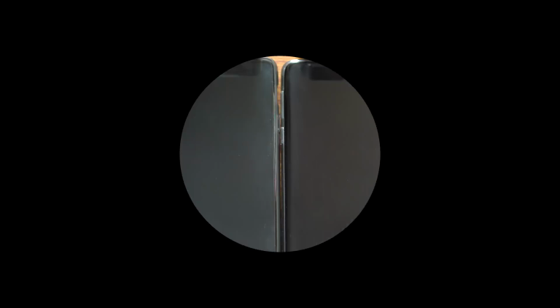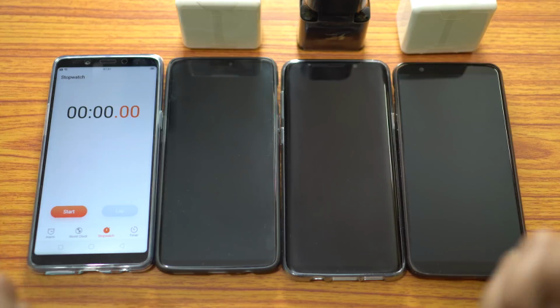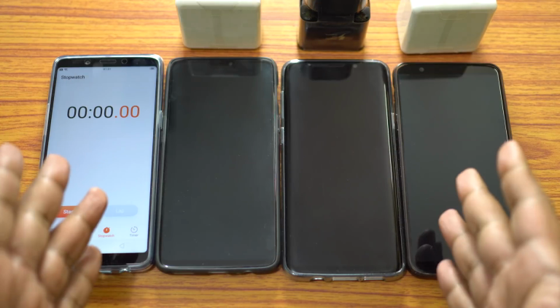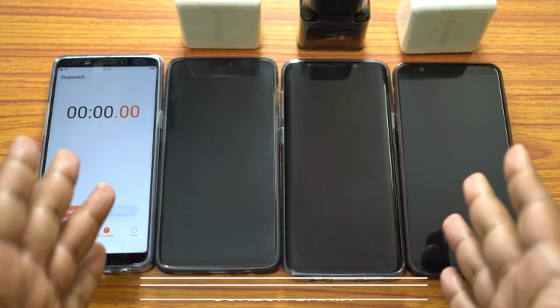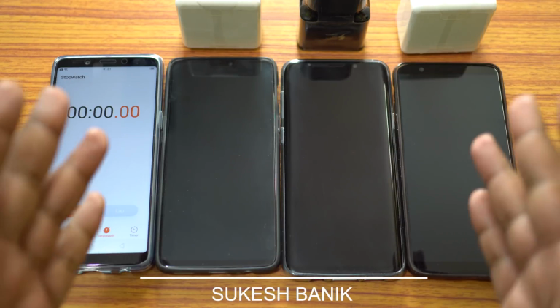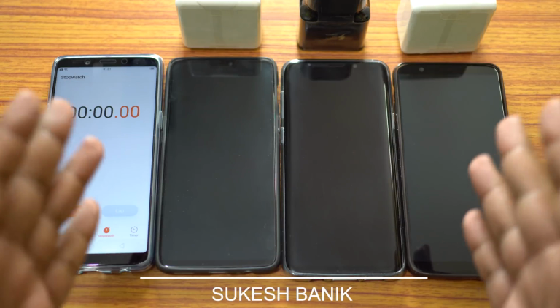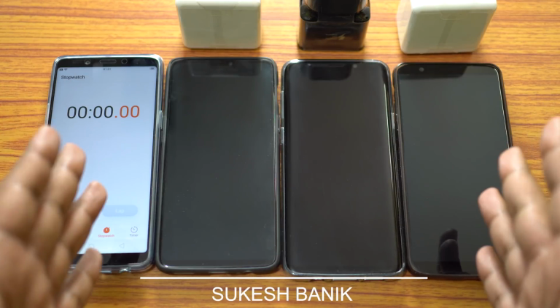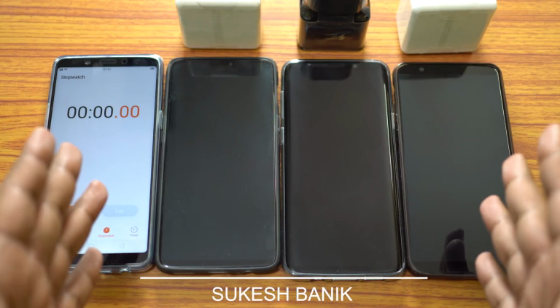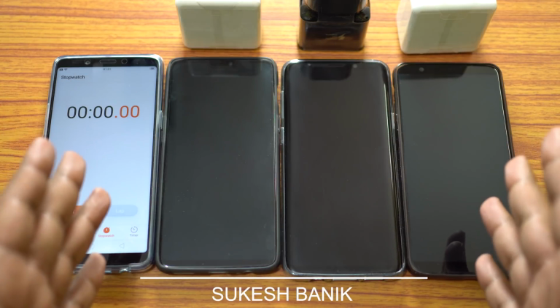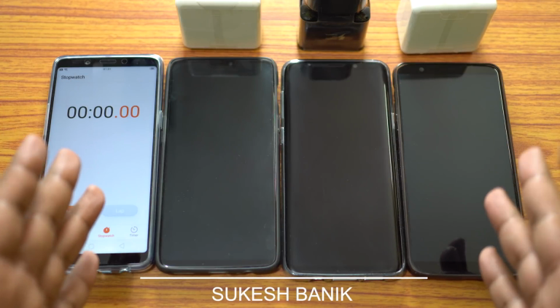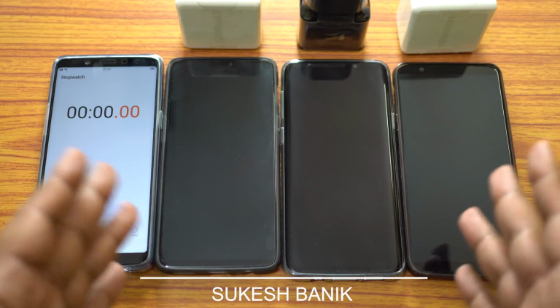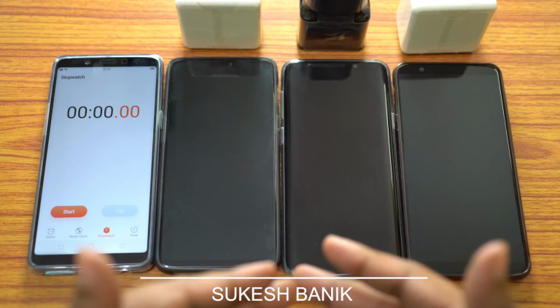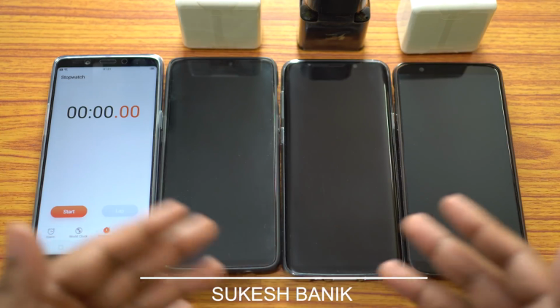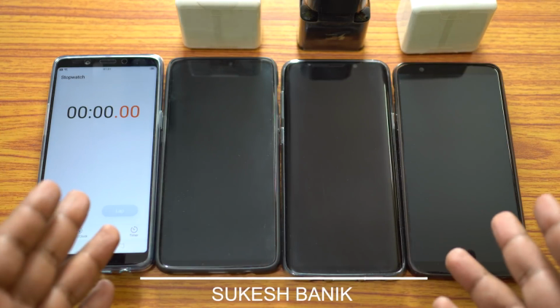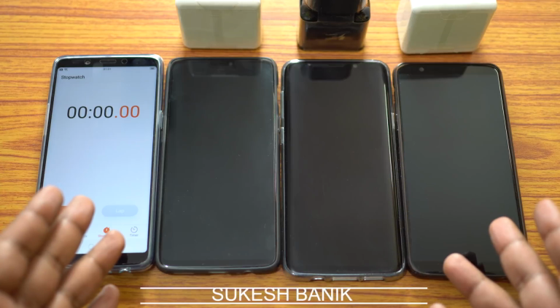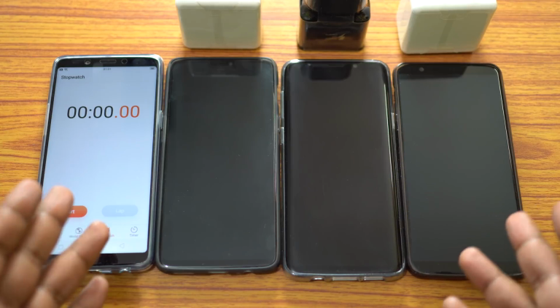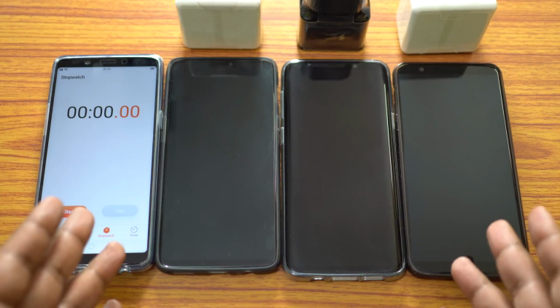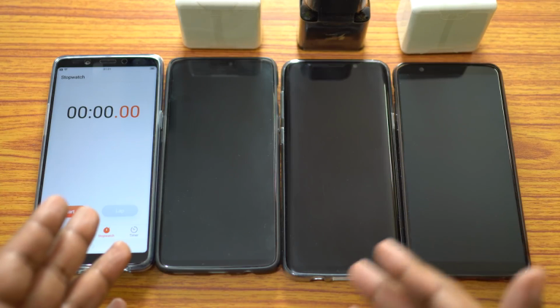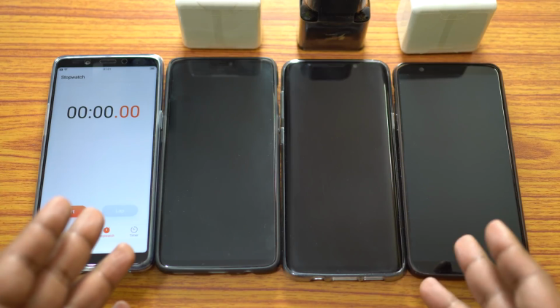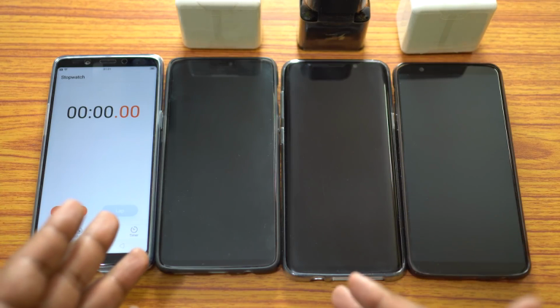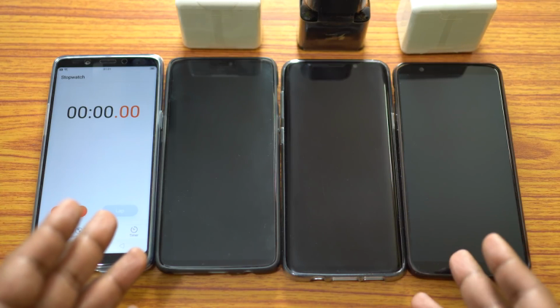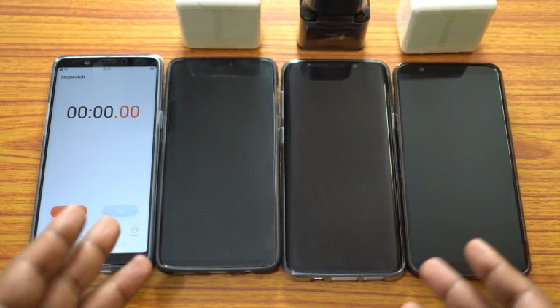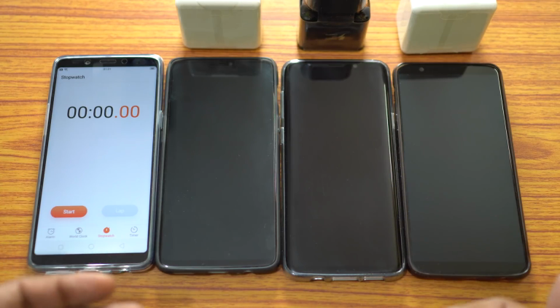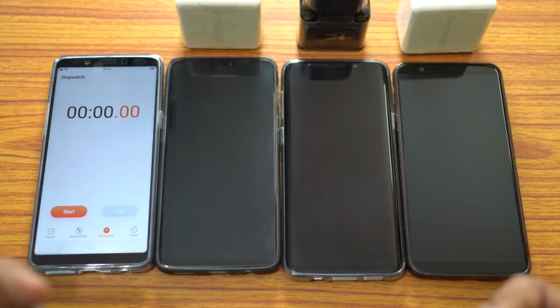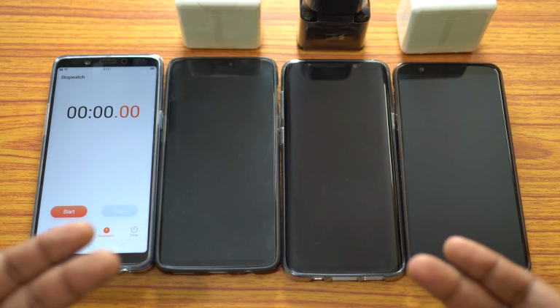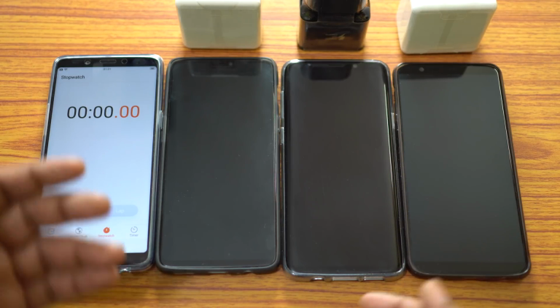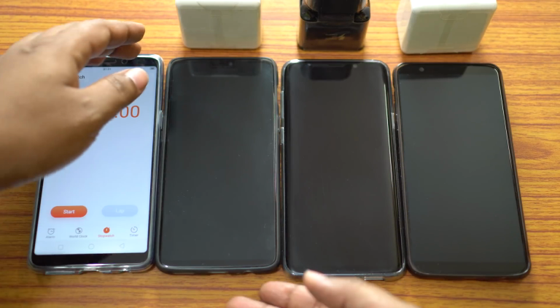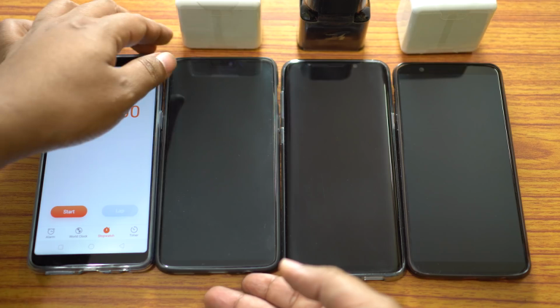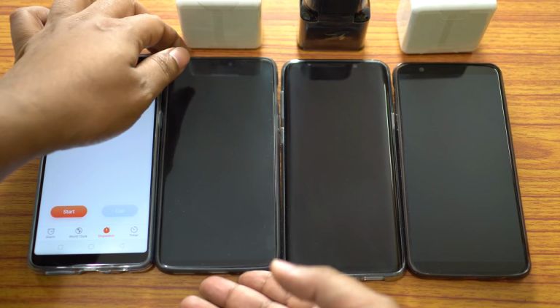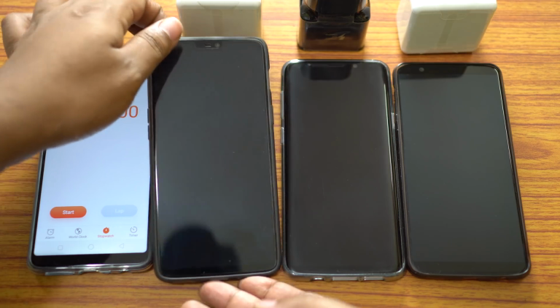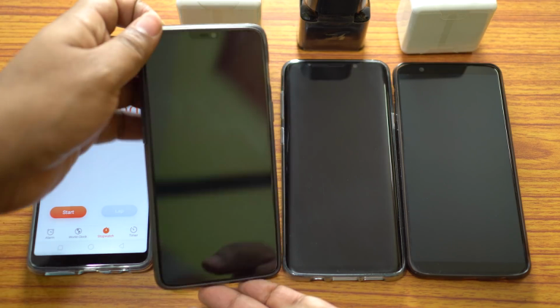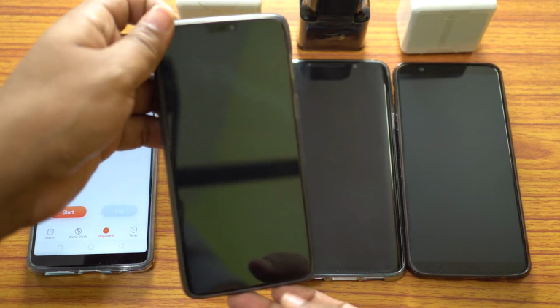Hey, what's up YouTube, this is Shukesh once again. Thanks a lot guys for the amazing response on the battery drain test. Today, let's compare the battery charging speed of these three devices.